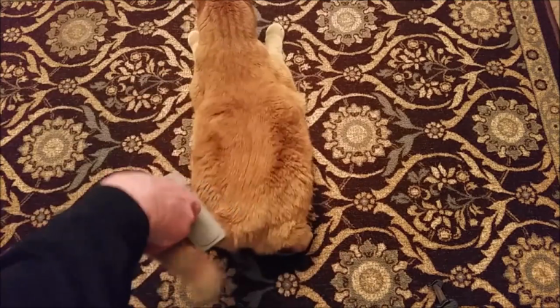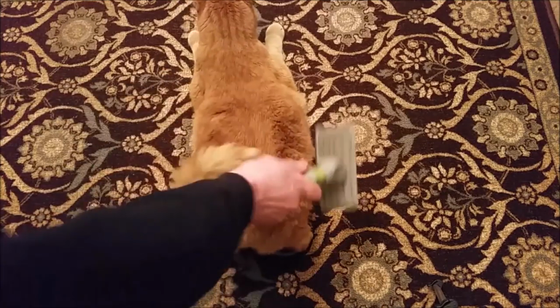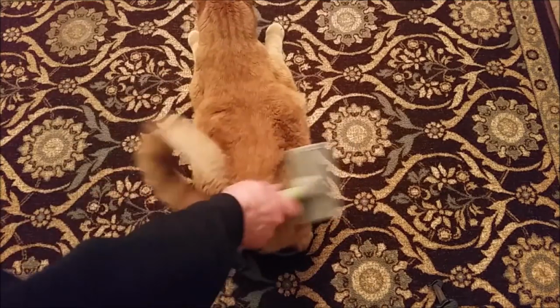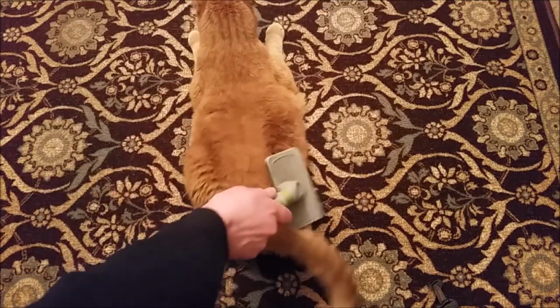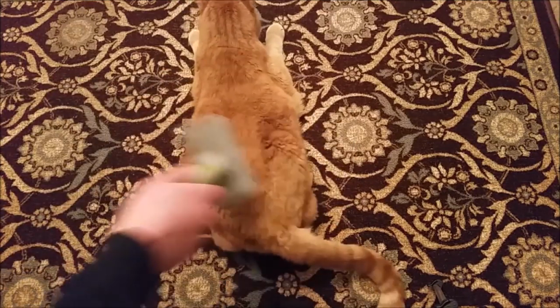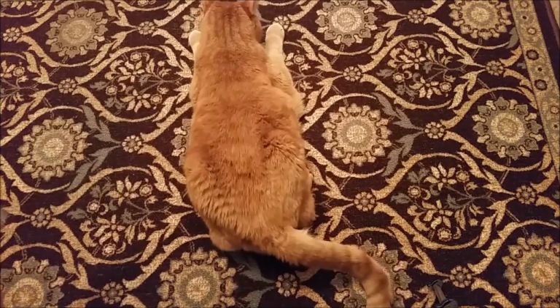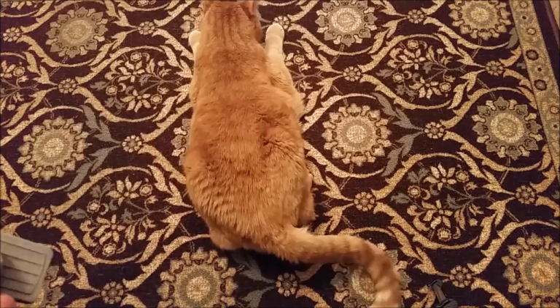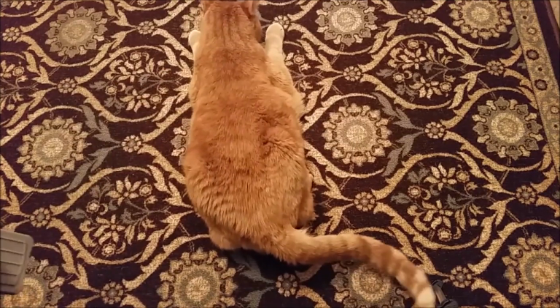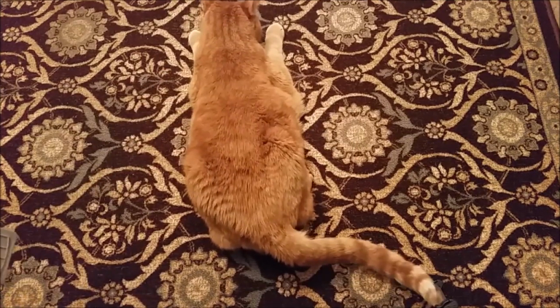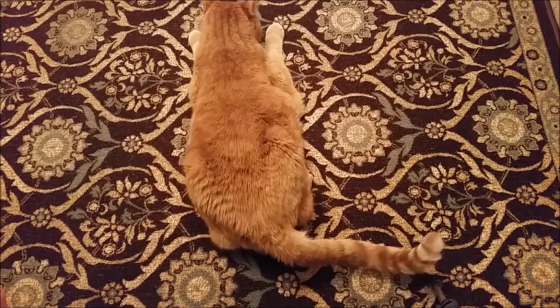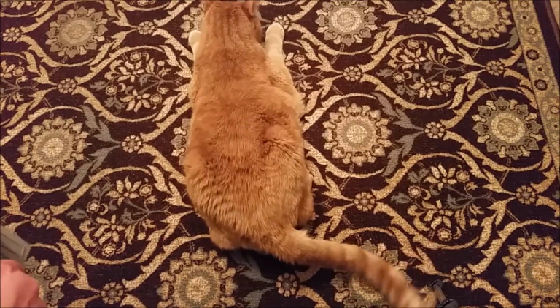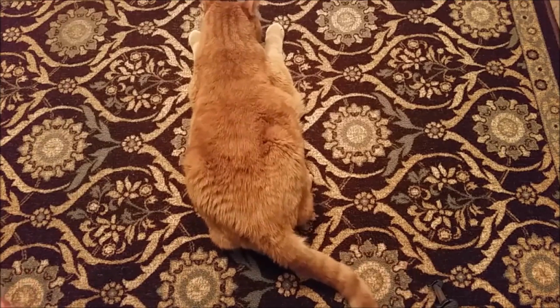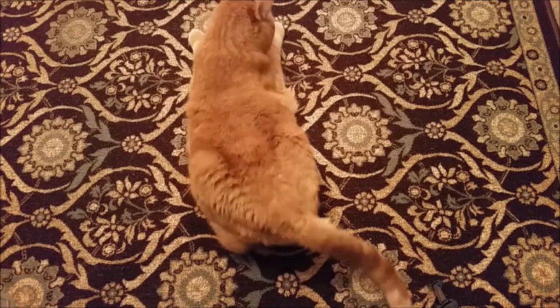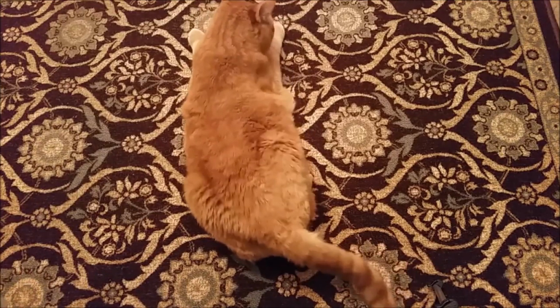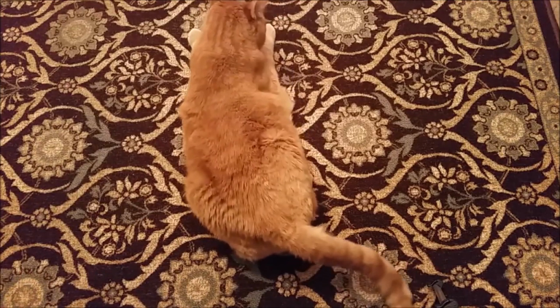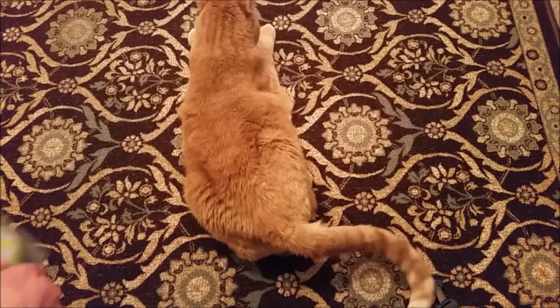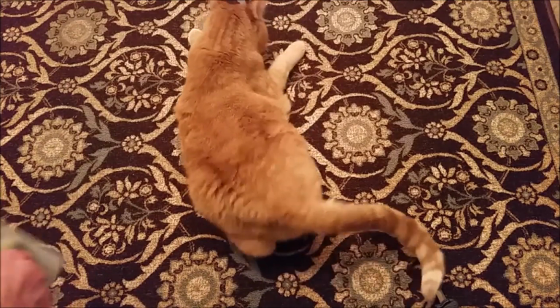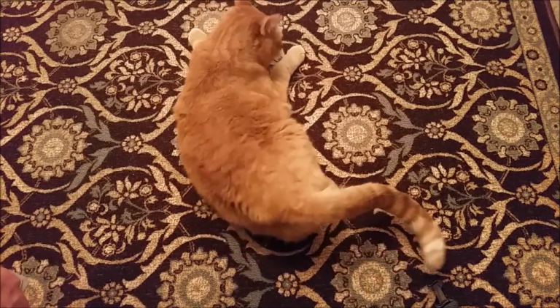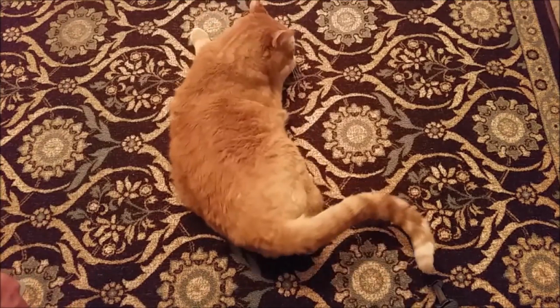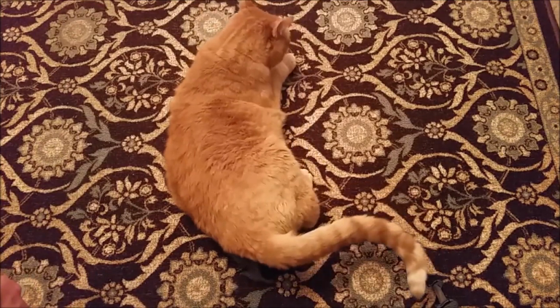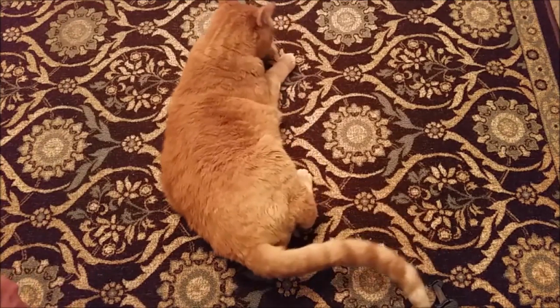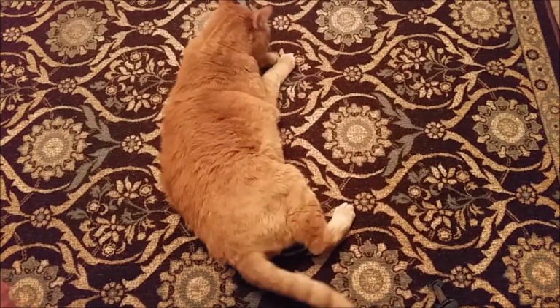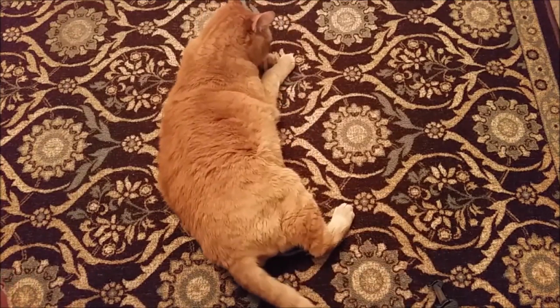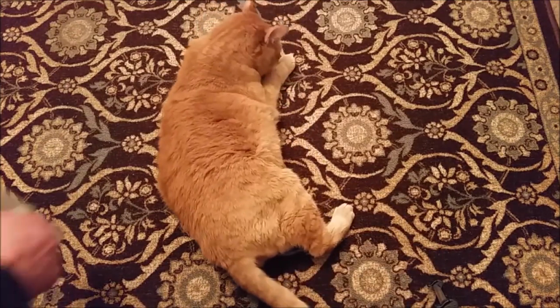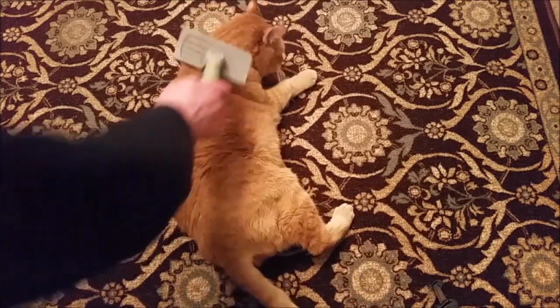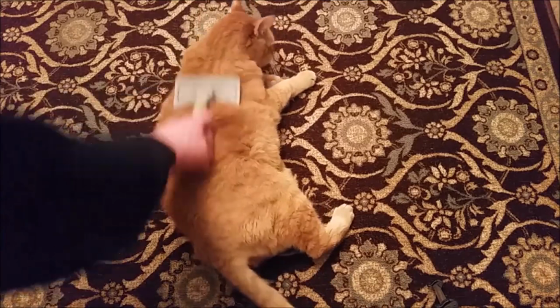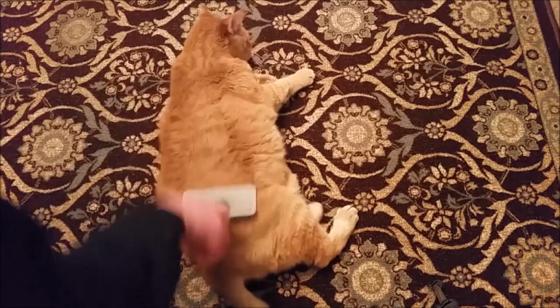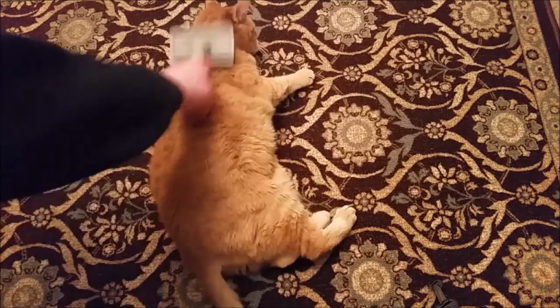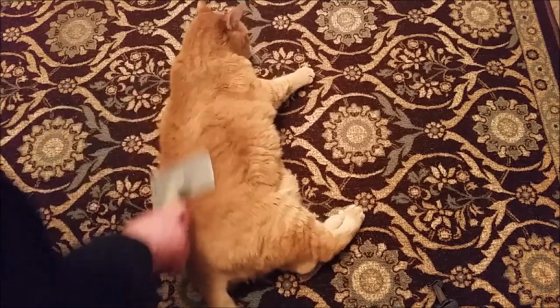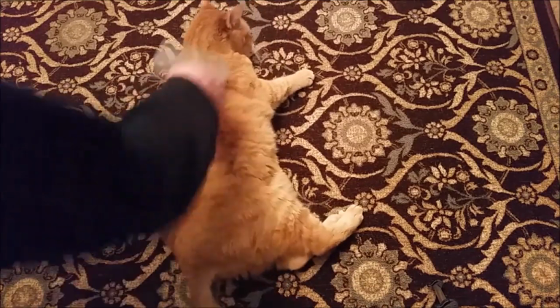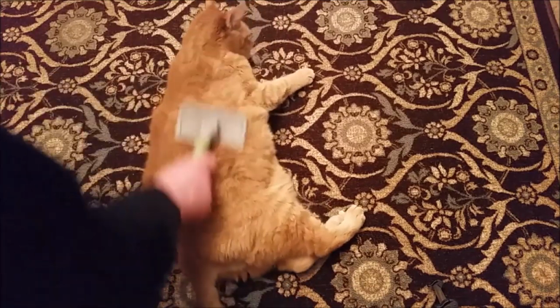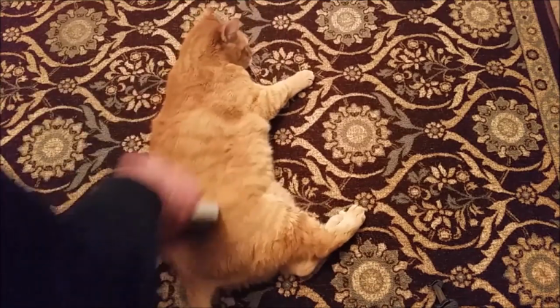Let's turn and do the right side. Right side needs brushing. Come on, there you go. We're going to do the right side.